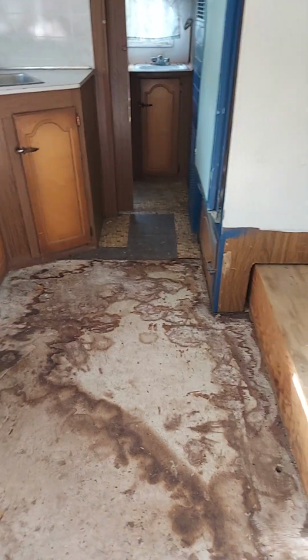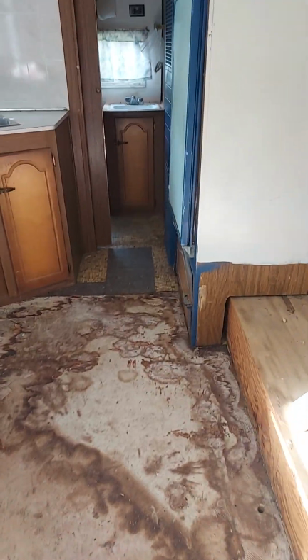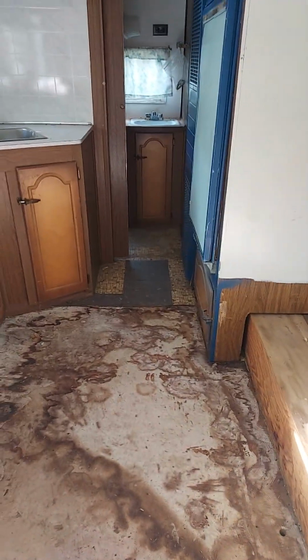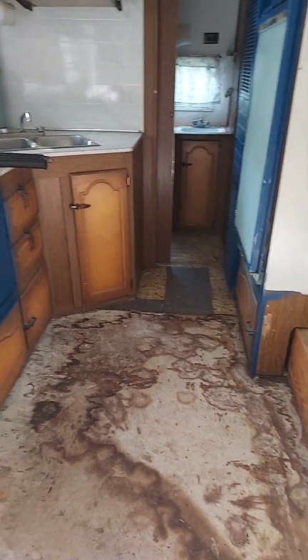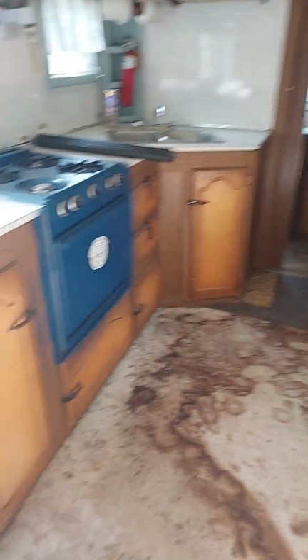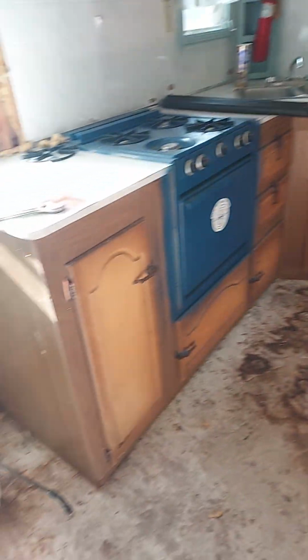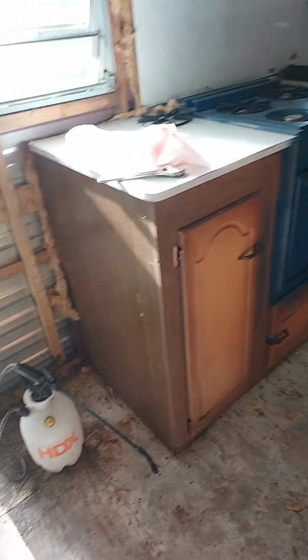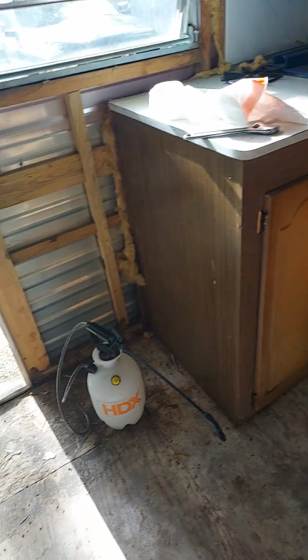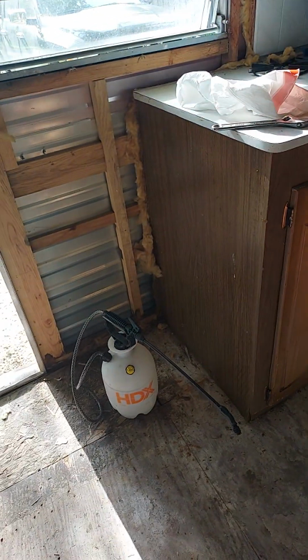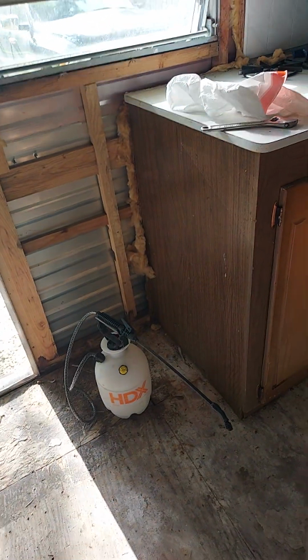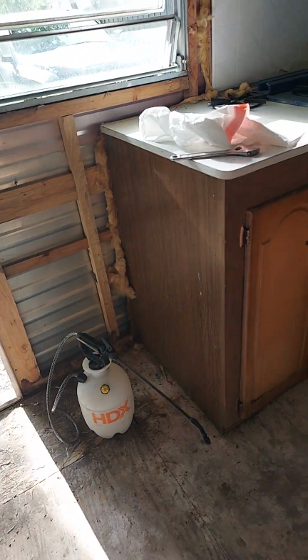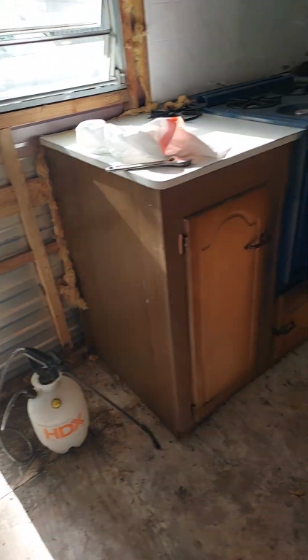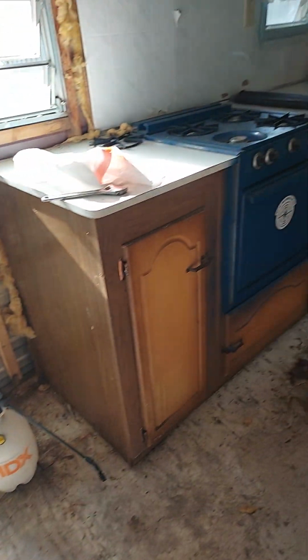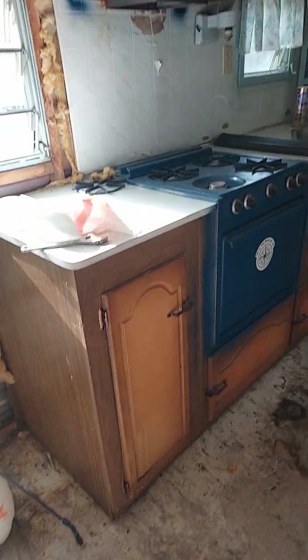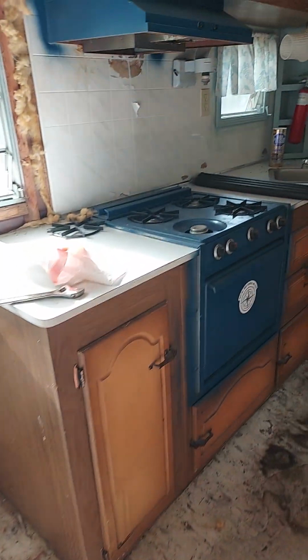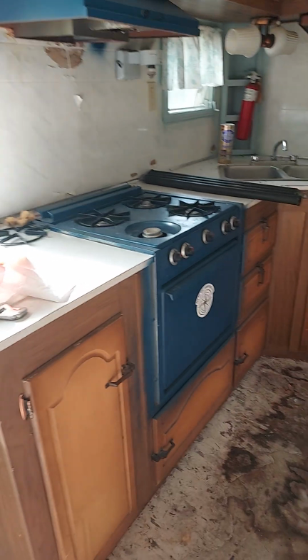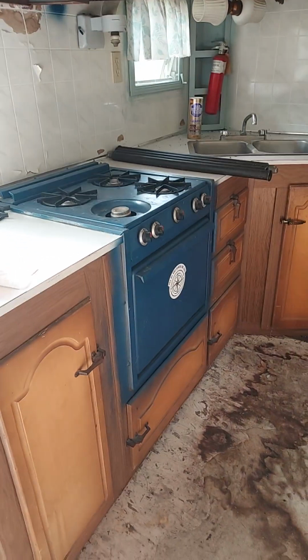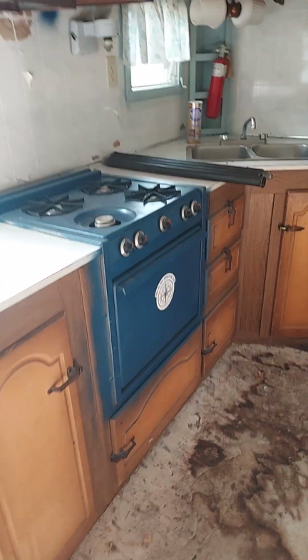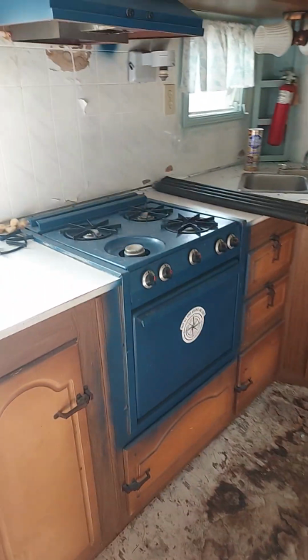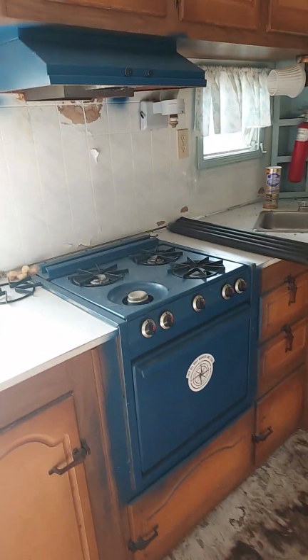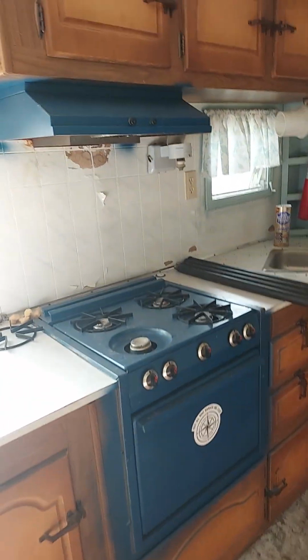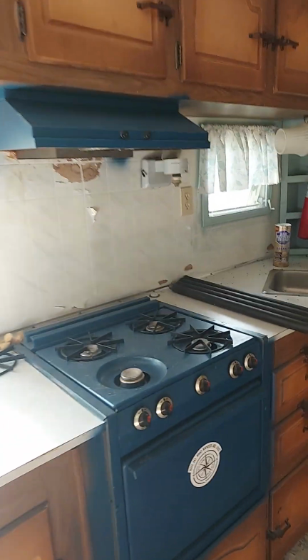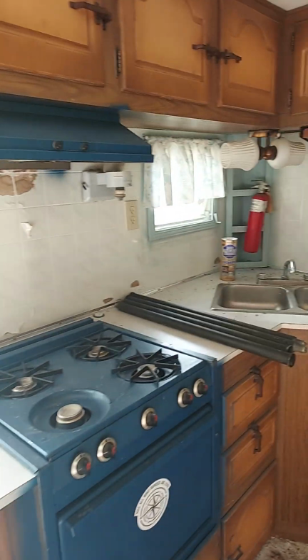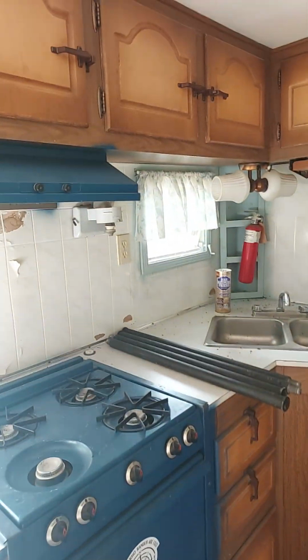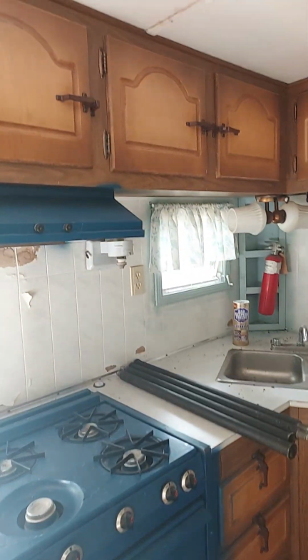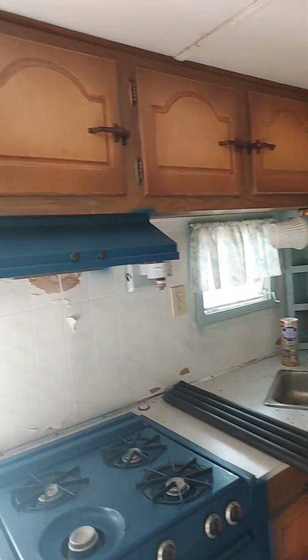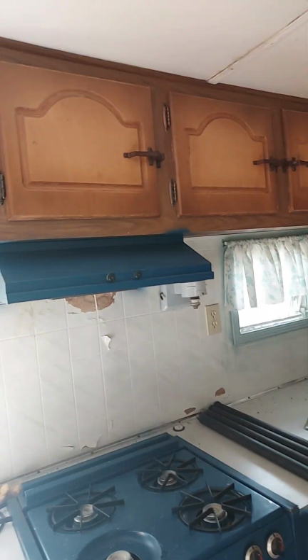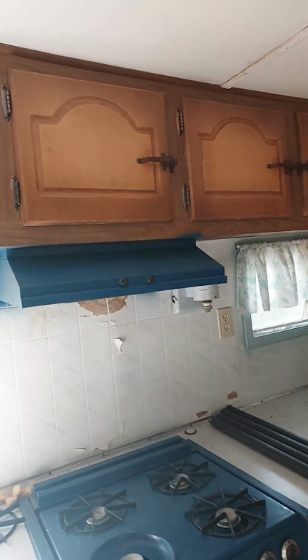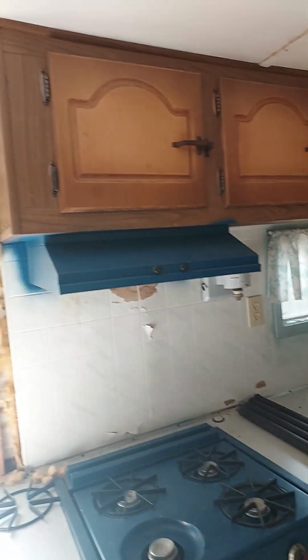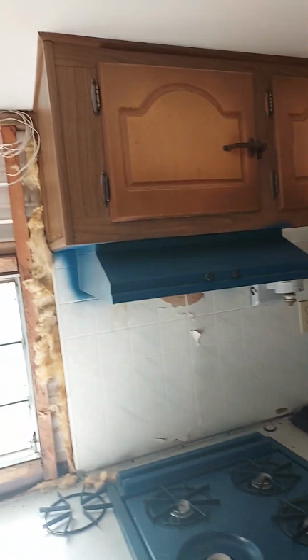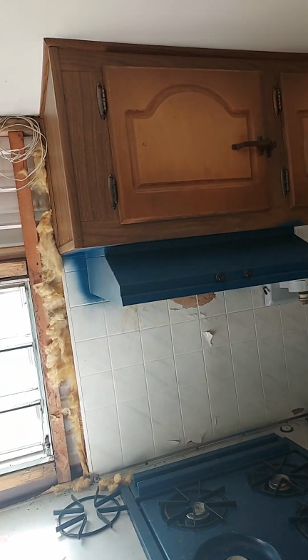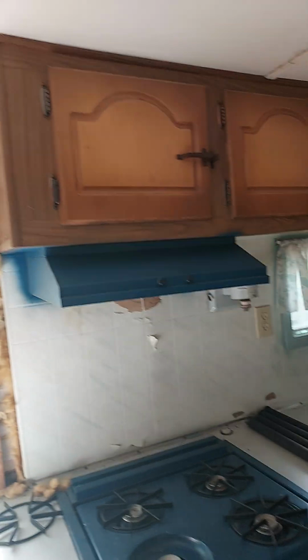Had ants in it, I sprayed it last night with bug killer. I see mice turds but I haven't seen any mice, so I don't know — maybe I shook them out when I drove down the road.